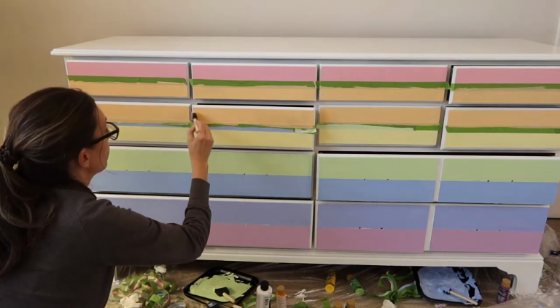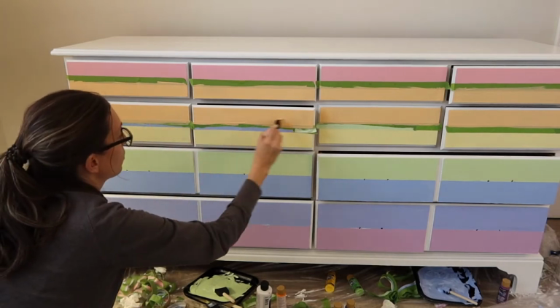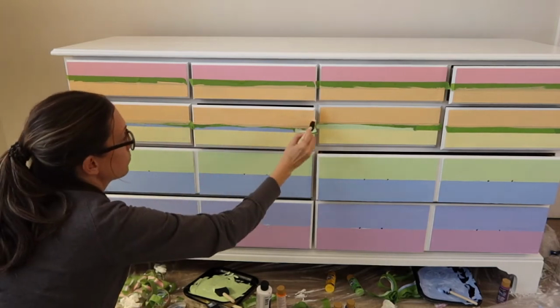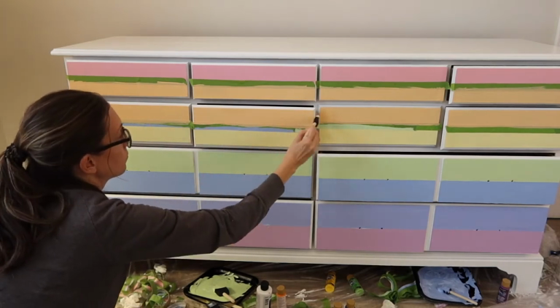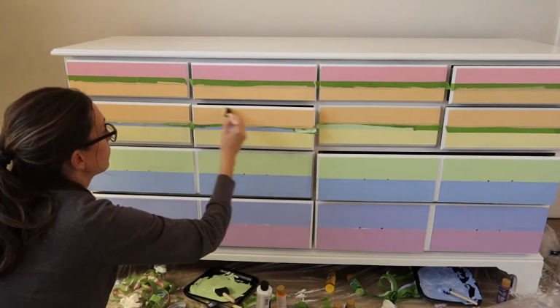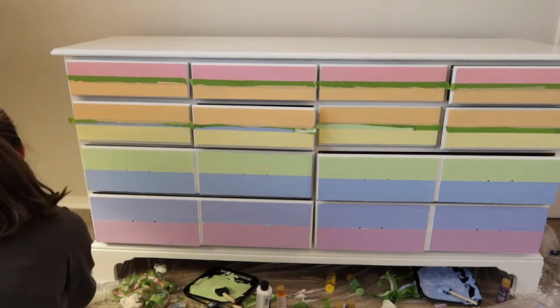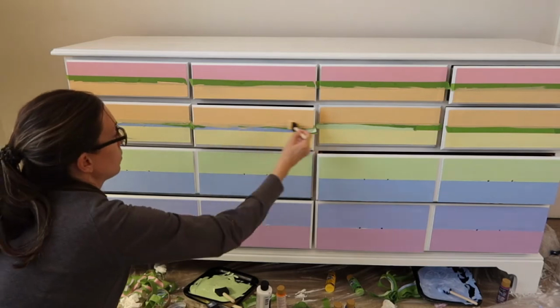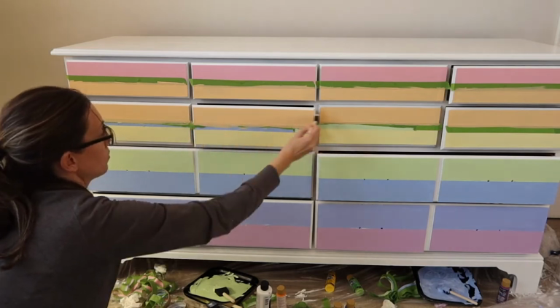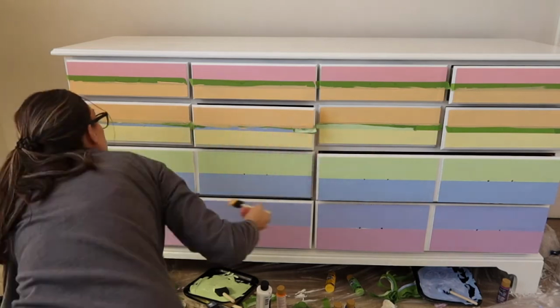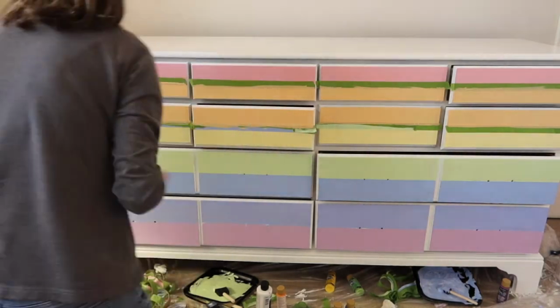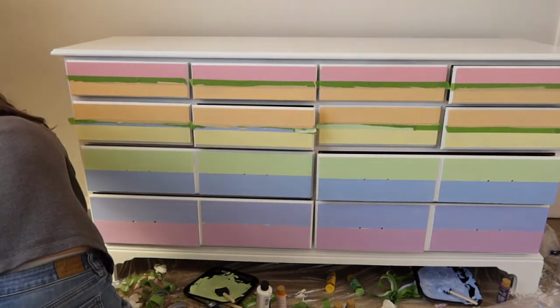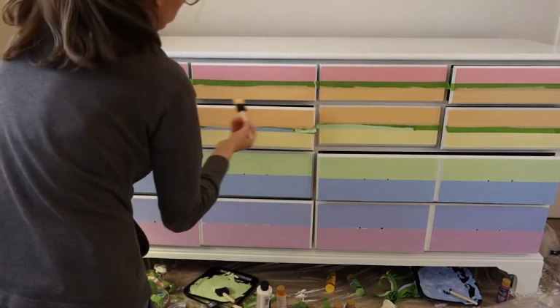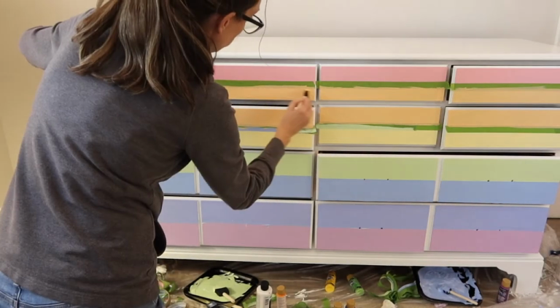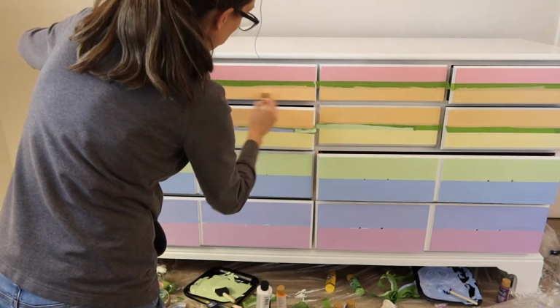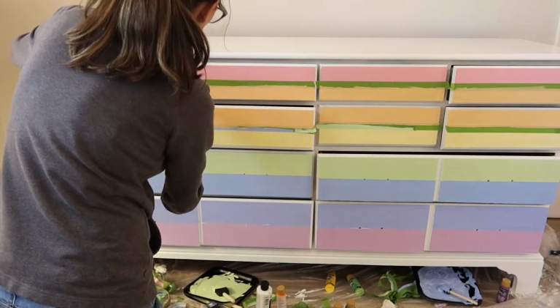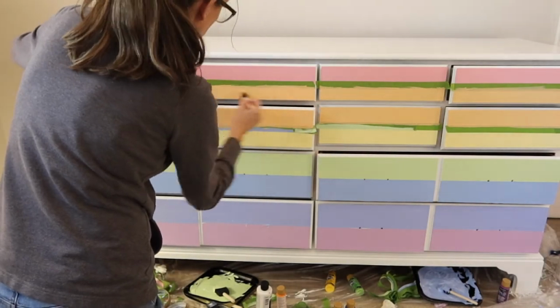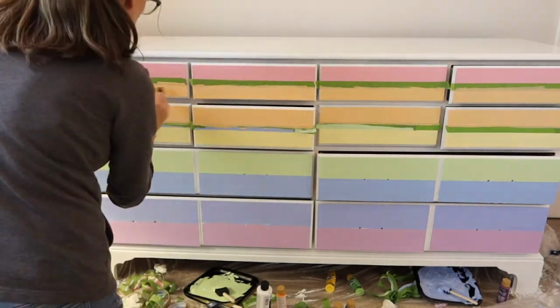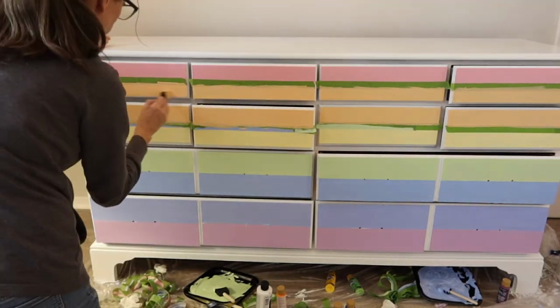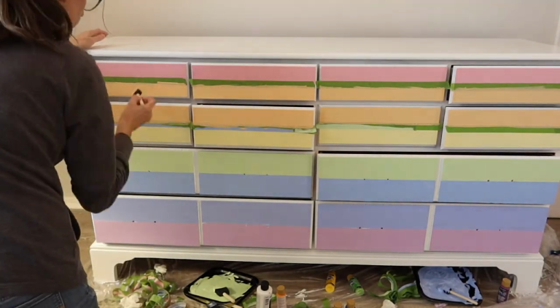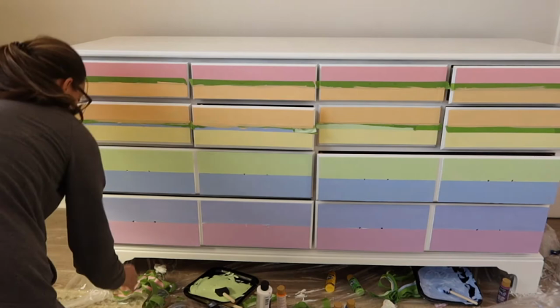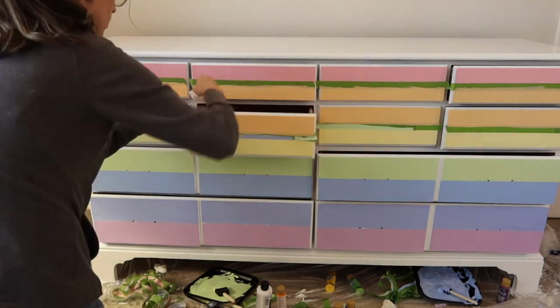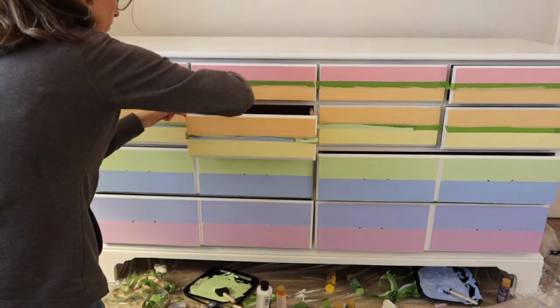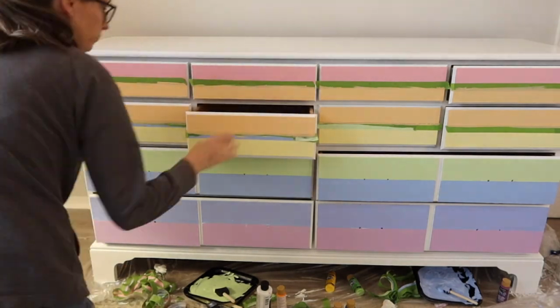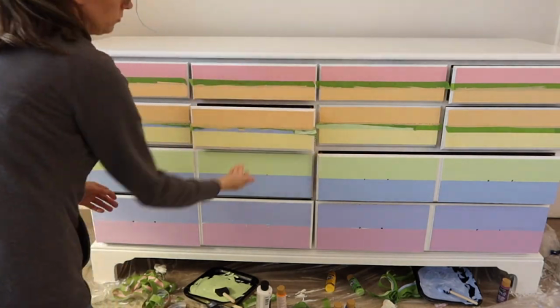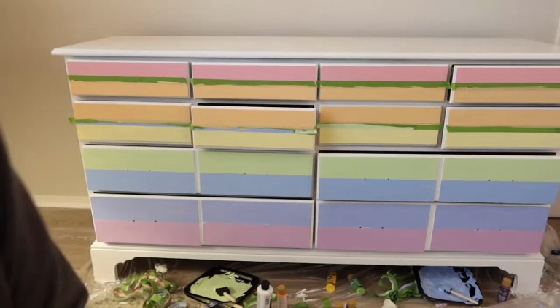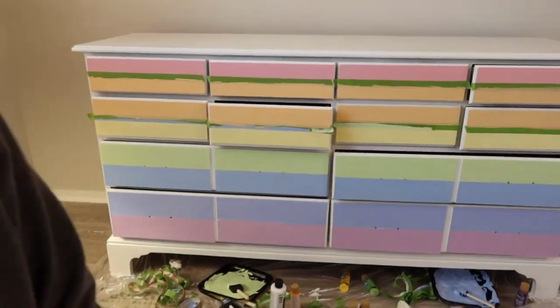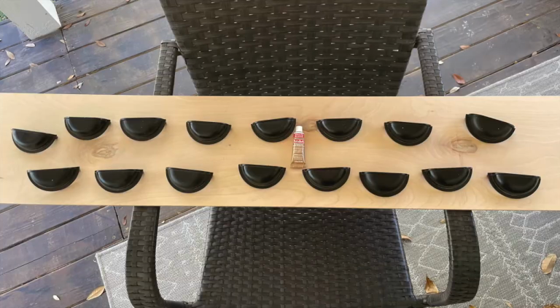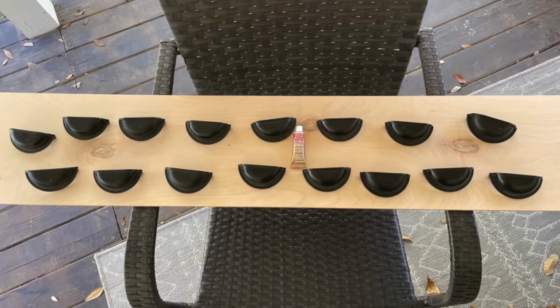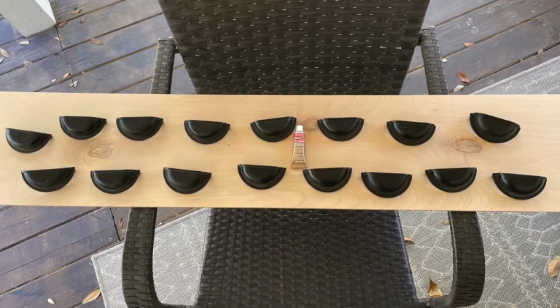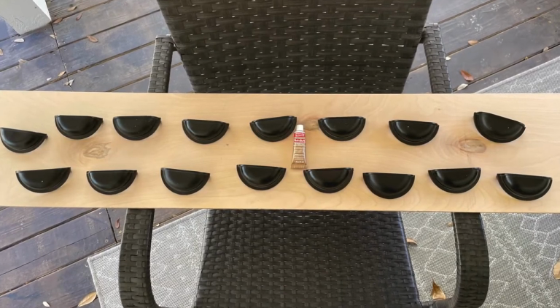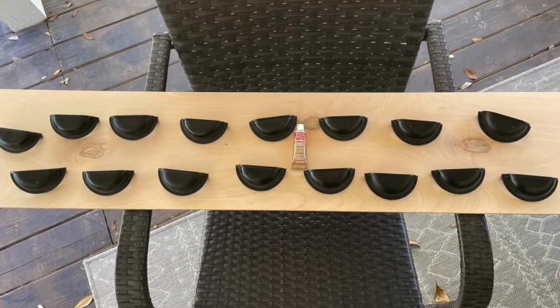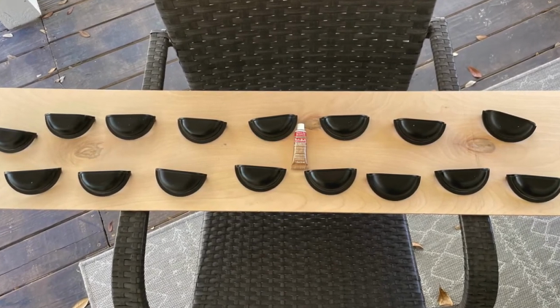I love a water-based polyacrylic because it doesn't yellow over time. You'll find that sometimes polyurethanes, especially the oil-based polyurethanes, will yellow — and that's definitely not what you want.